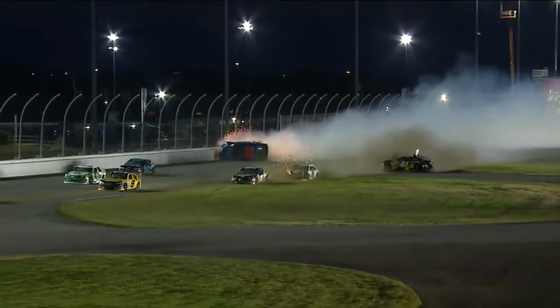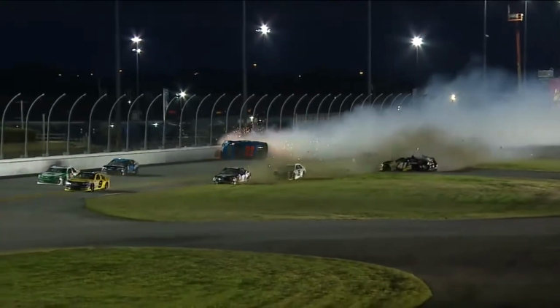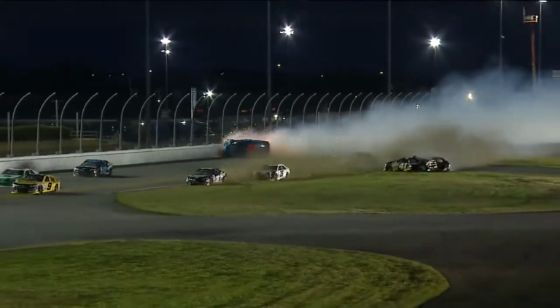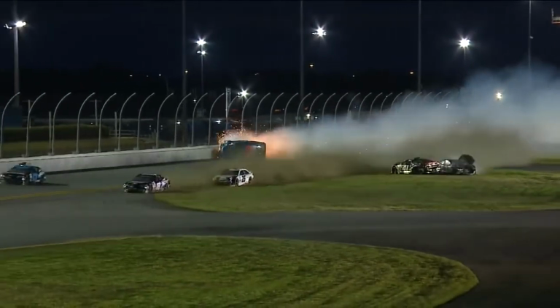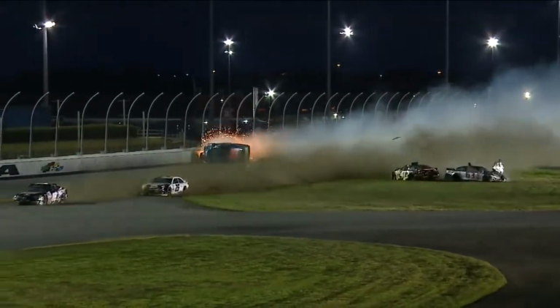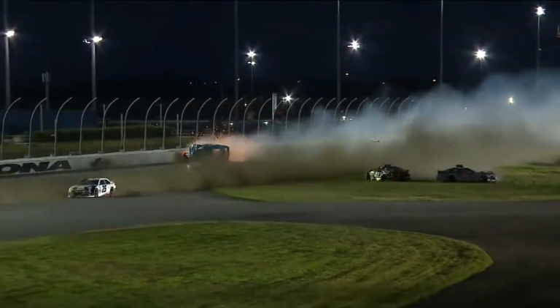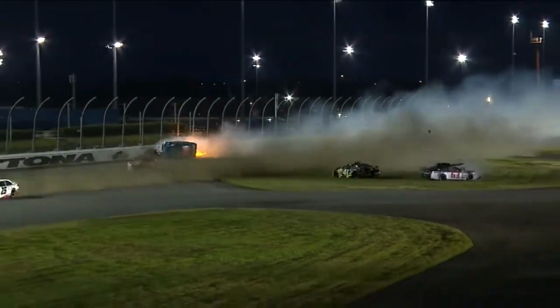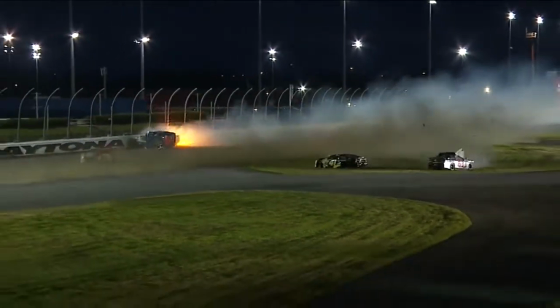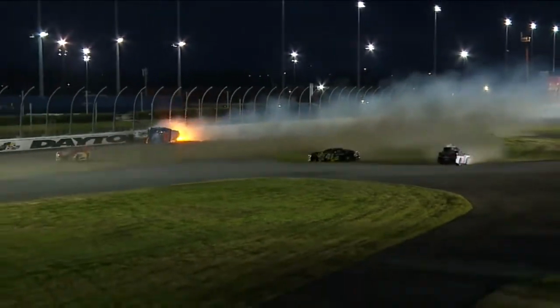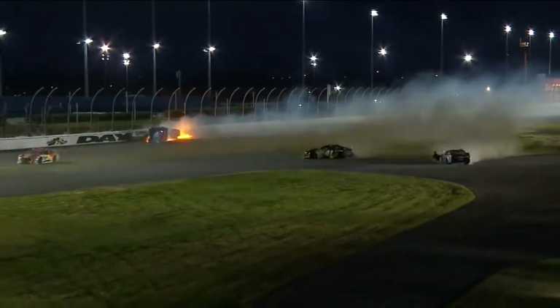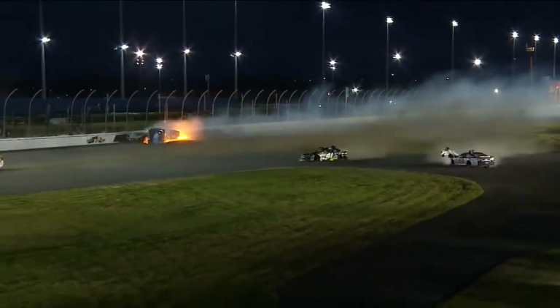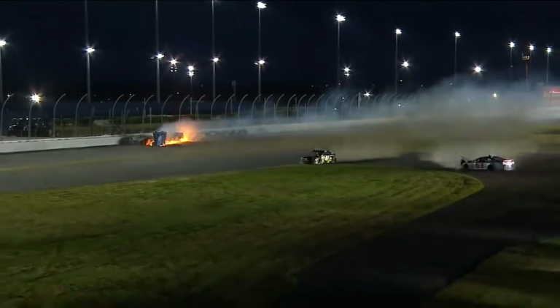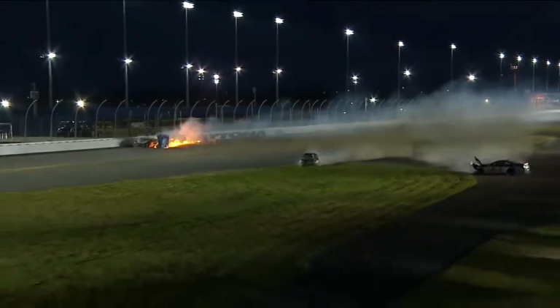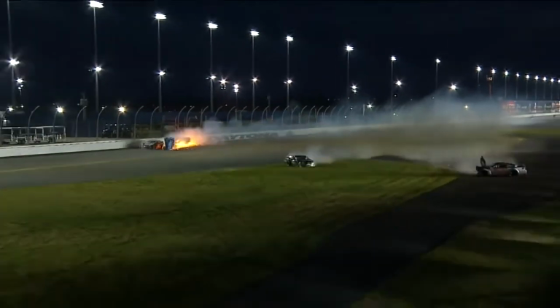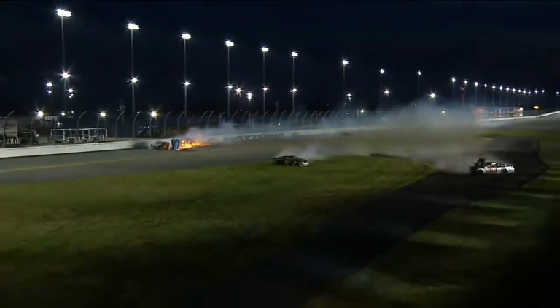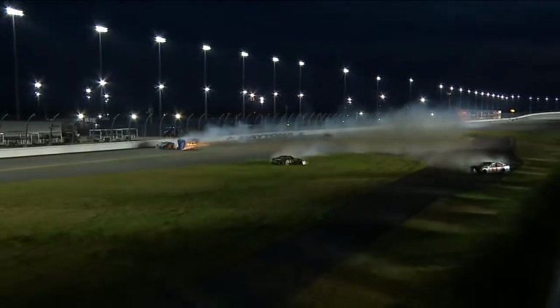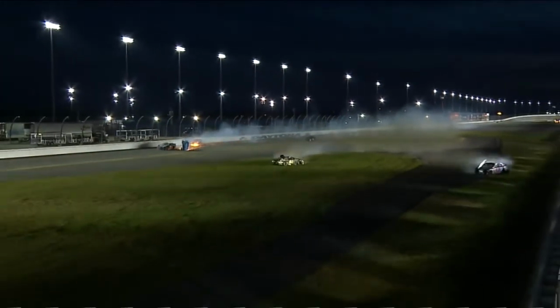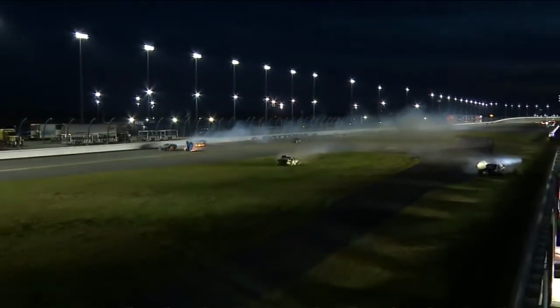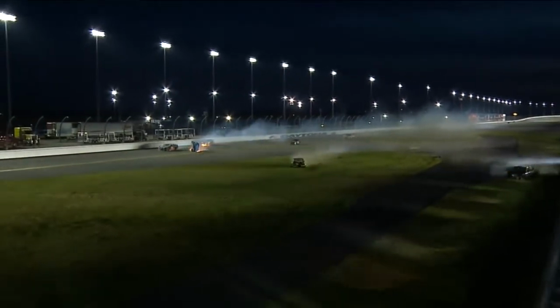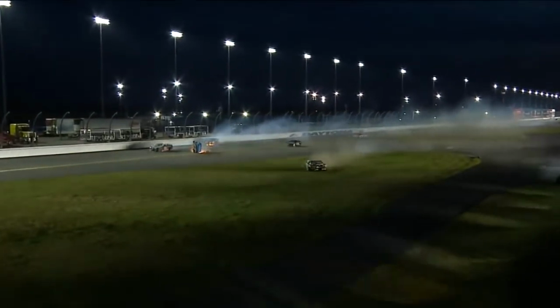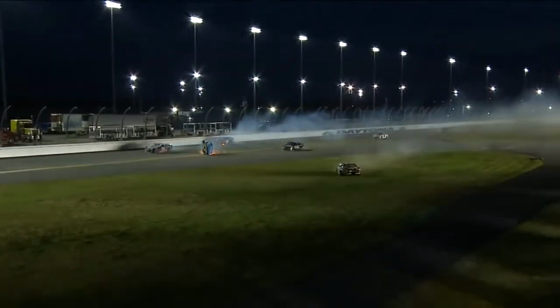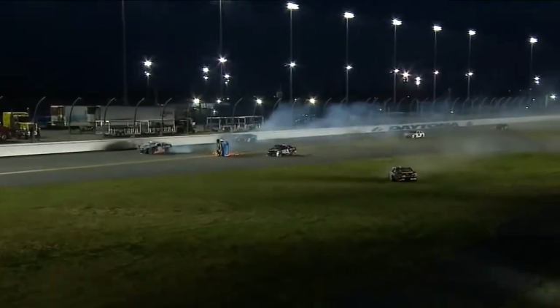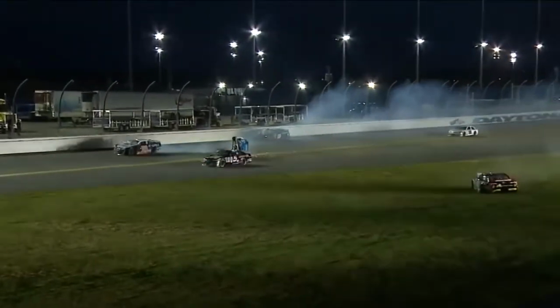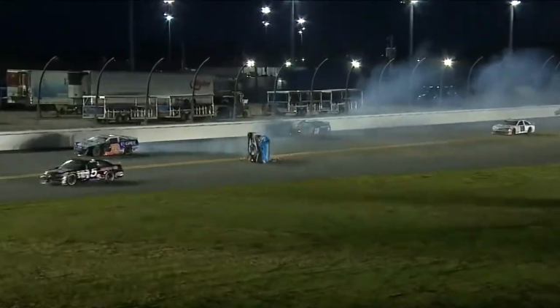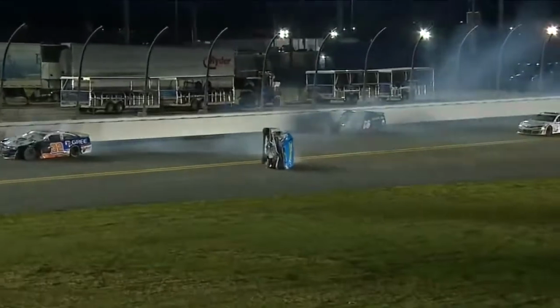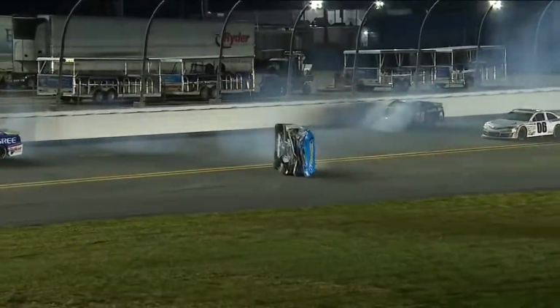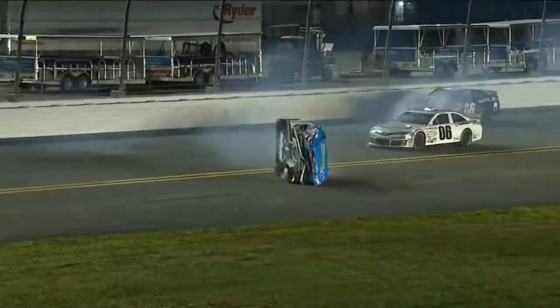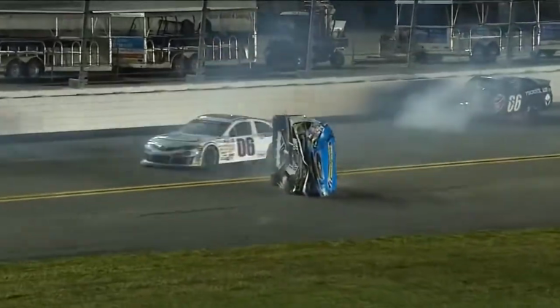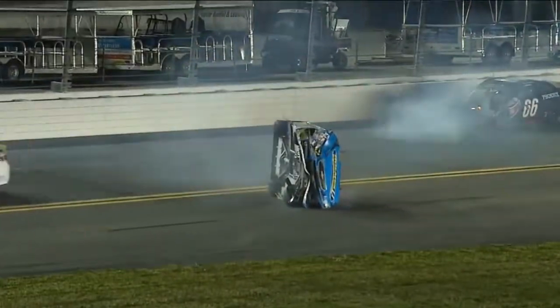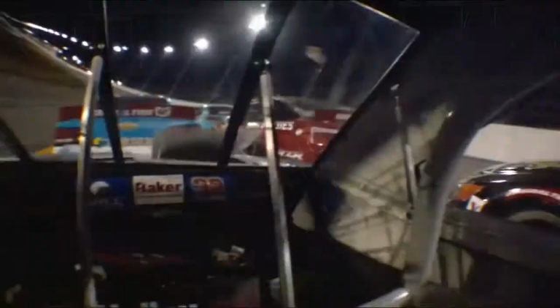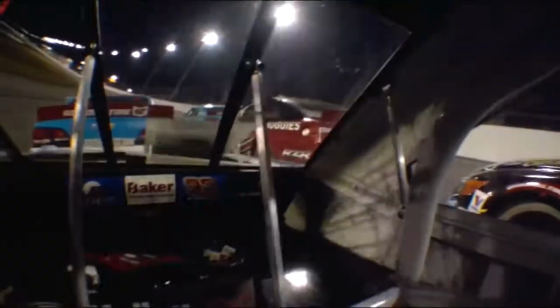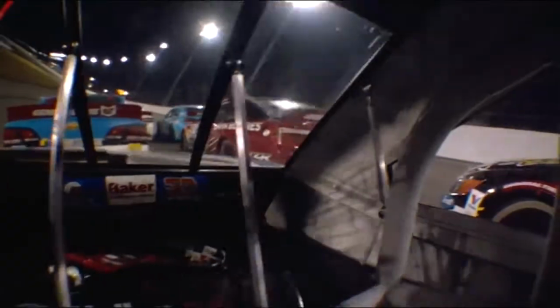Zane Smith almost was ahead of it and he got hit on the rear quarter. Dave Mader the third made hard contact with Zane Smith. Dave Mader was doing a nice job — we haven't talked a whole lot about him. He's a former winner here in the series, back in what, '91? He won a race at Michigan. He was a Snowball Derby winner in 1978.